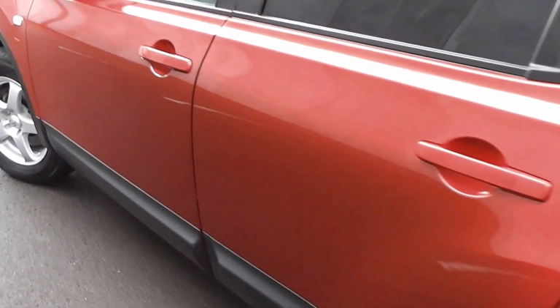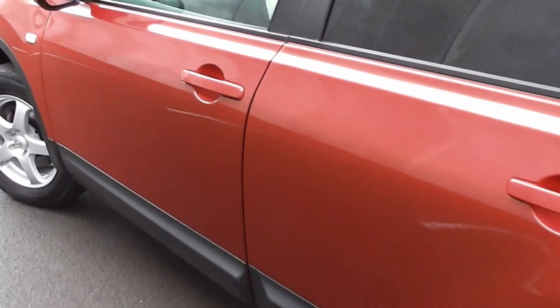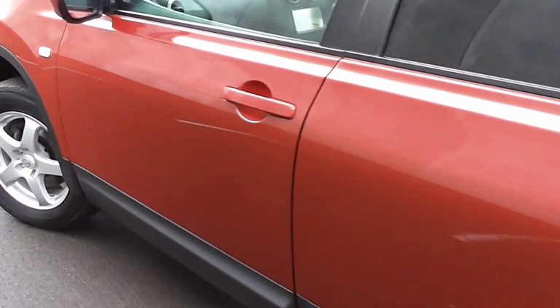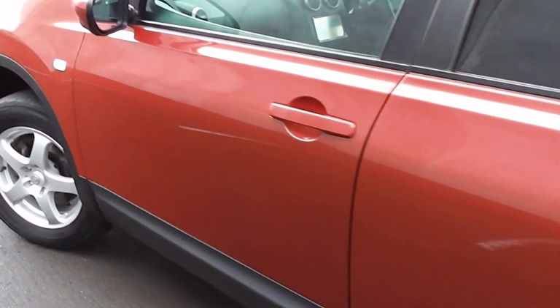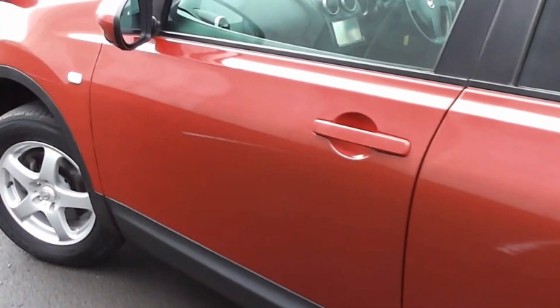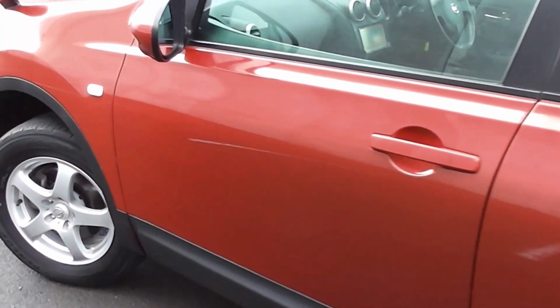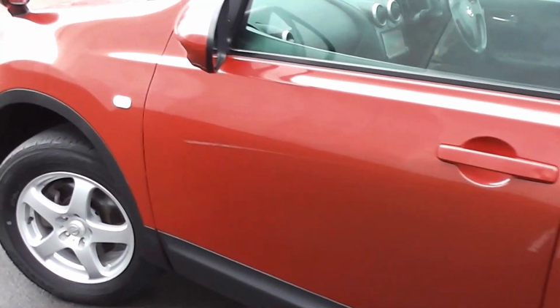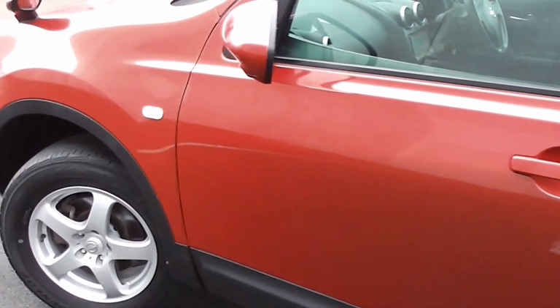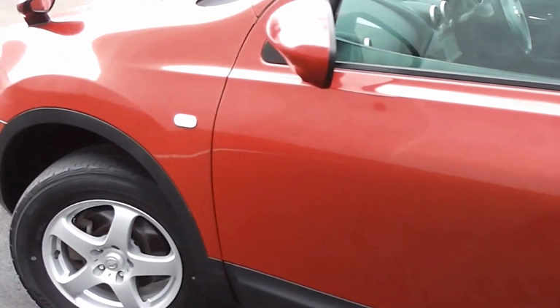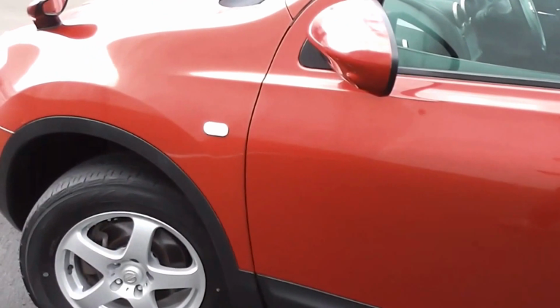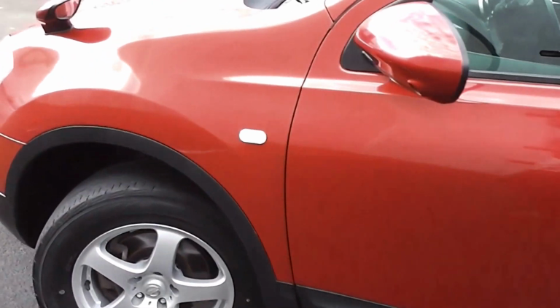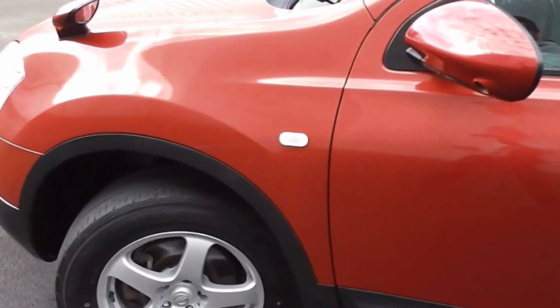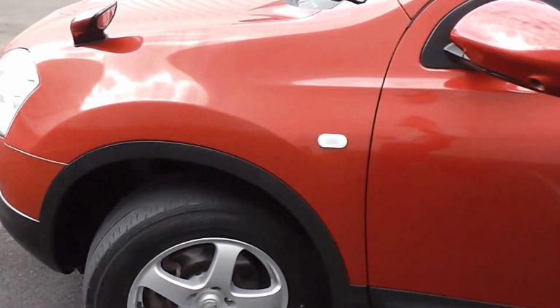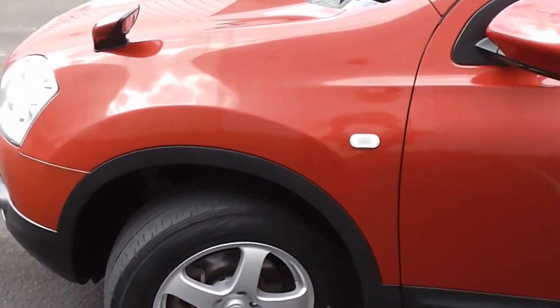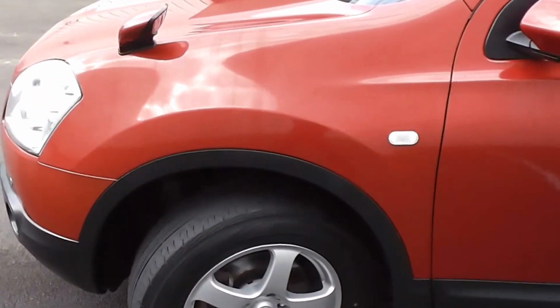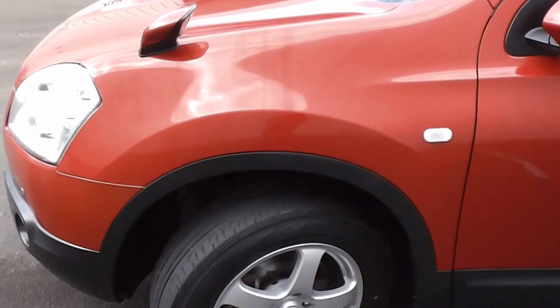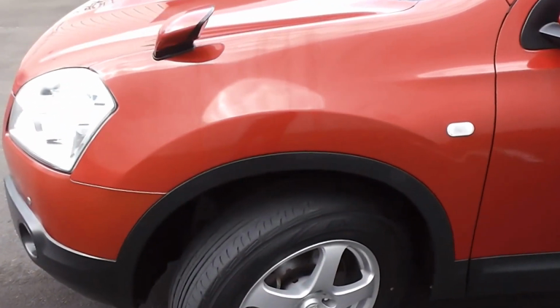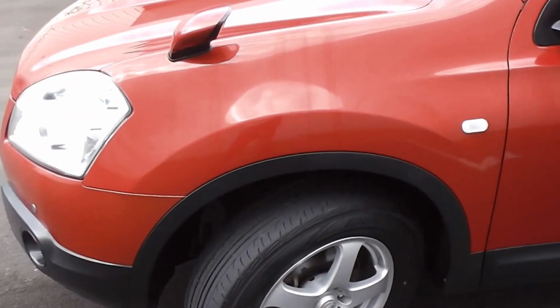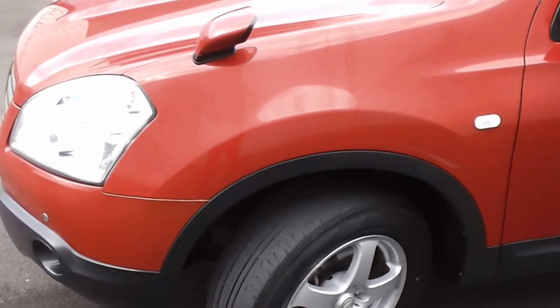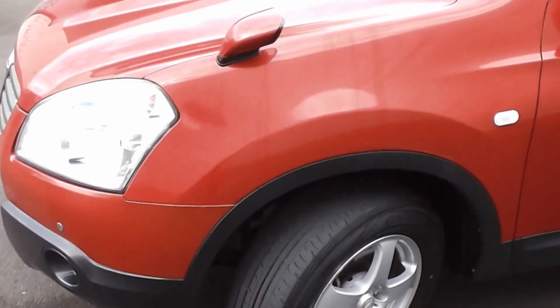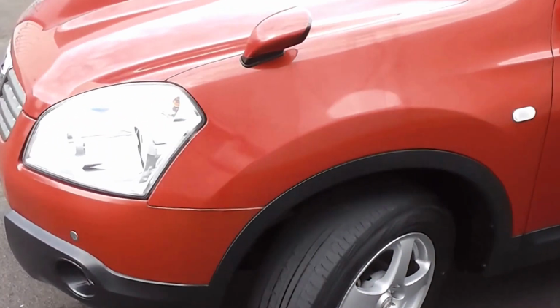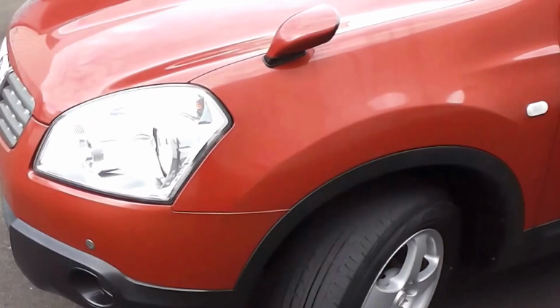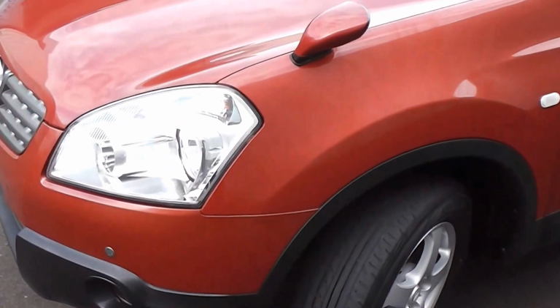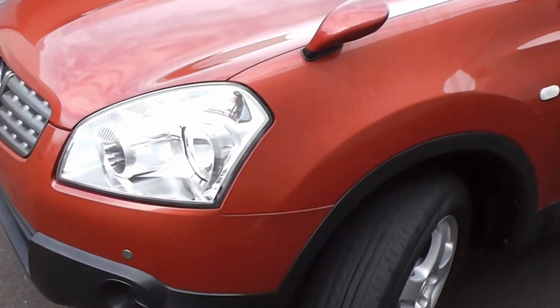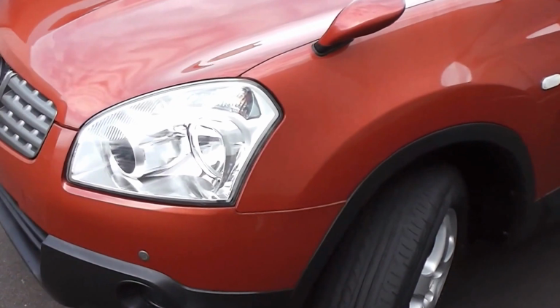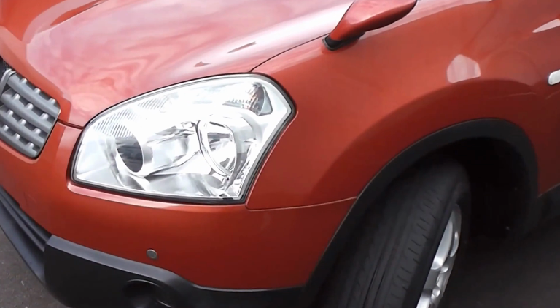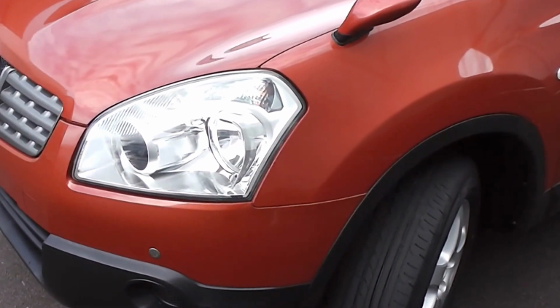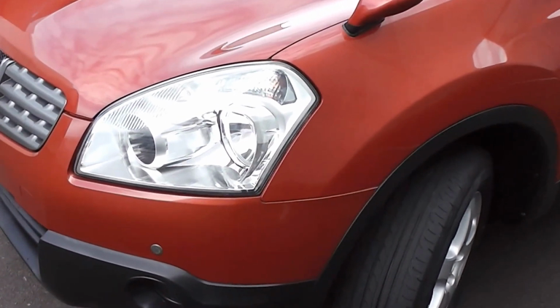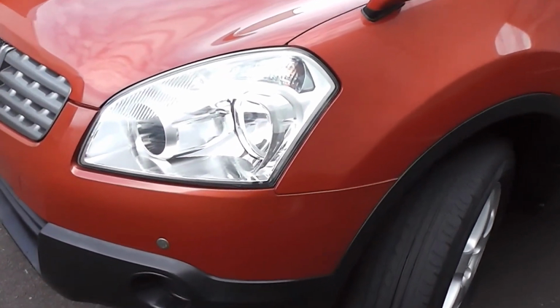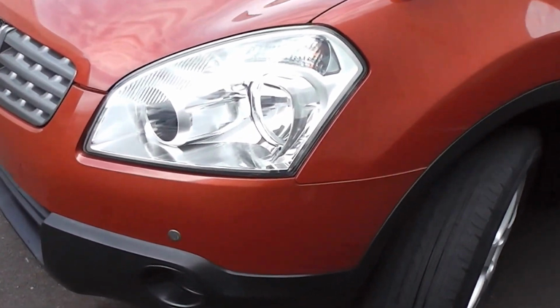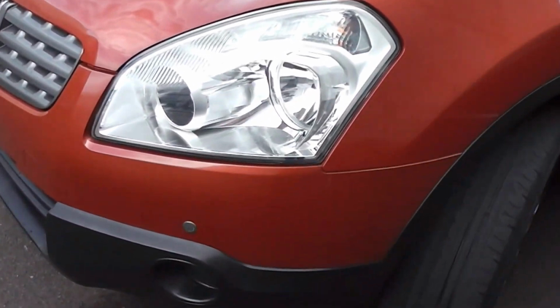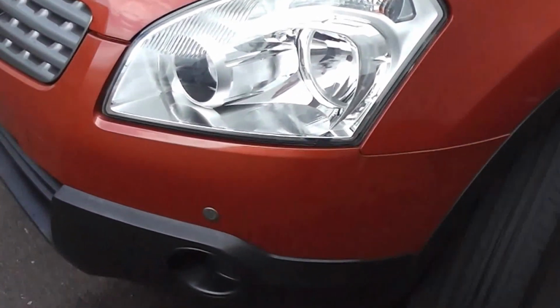The great thing about the Dualis is that it's a little bit higher off the ground, so nice and easy to get in and out of. And it drives like a car, not like a four wheel drive vehicle.